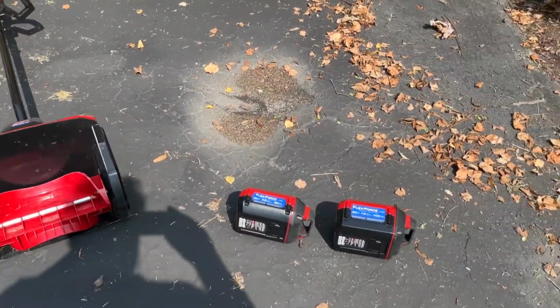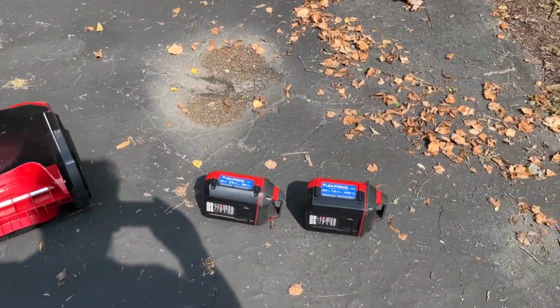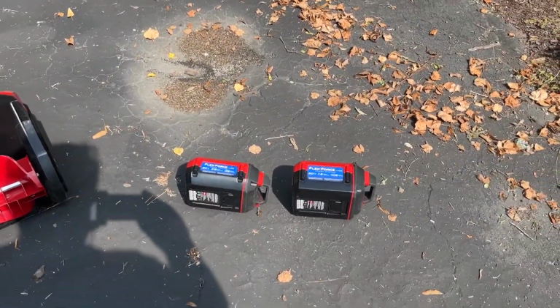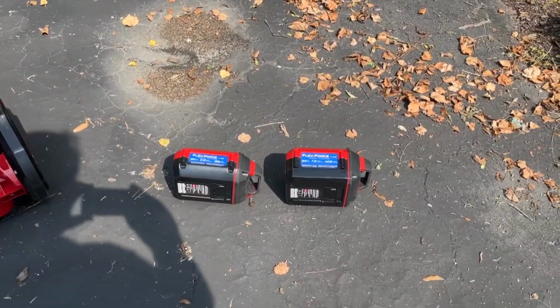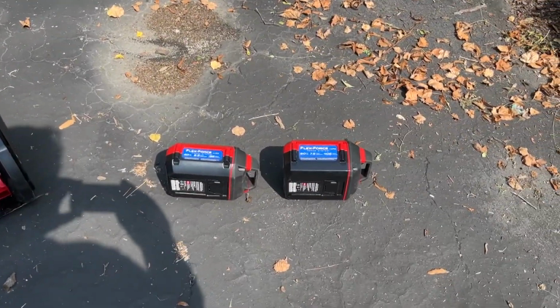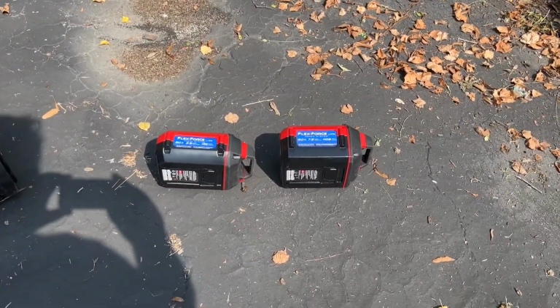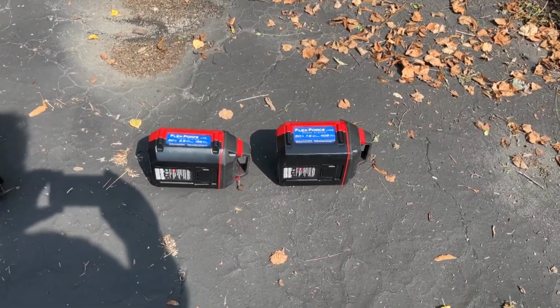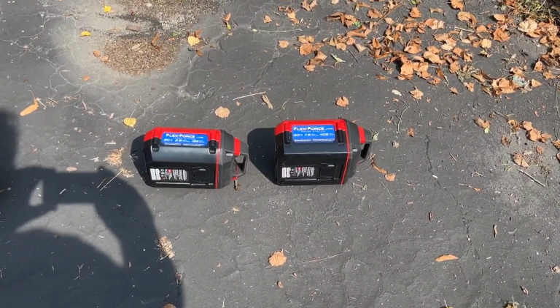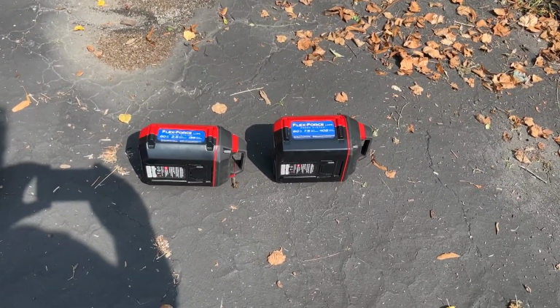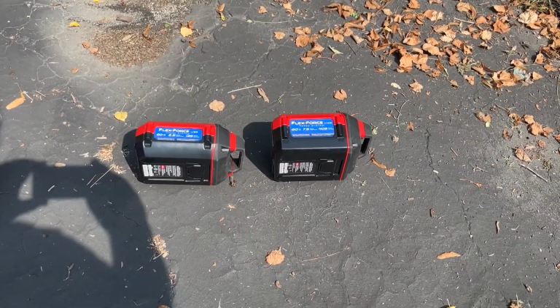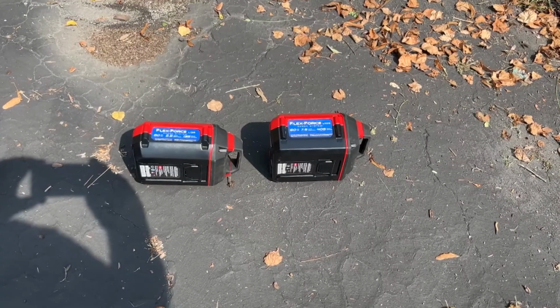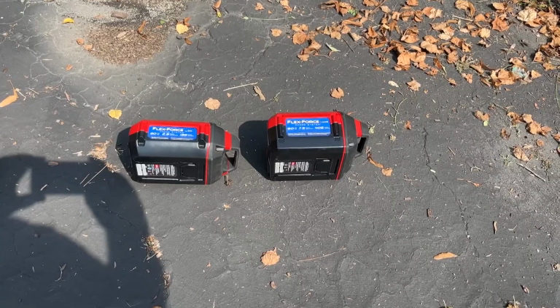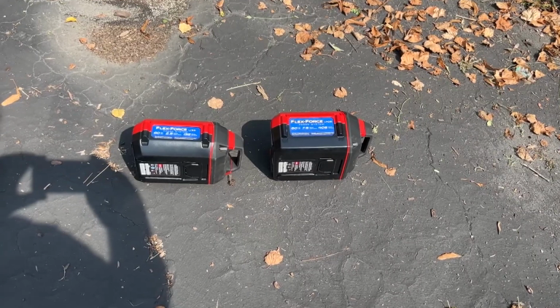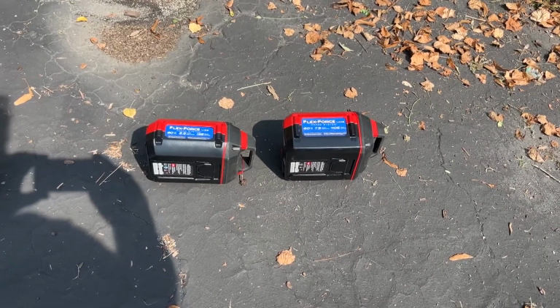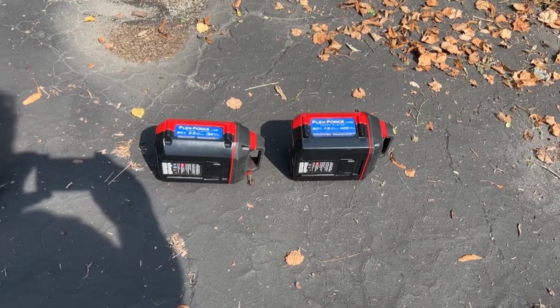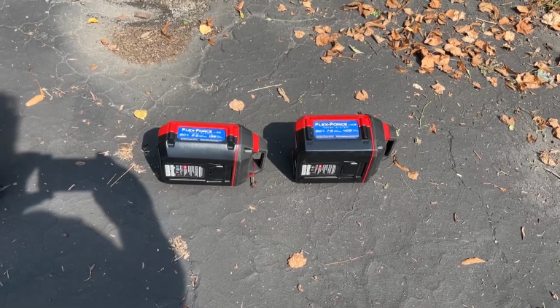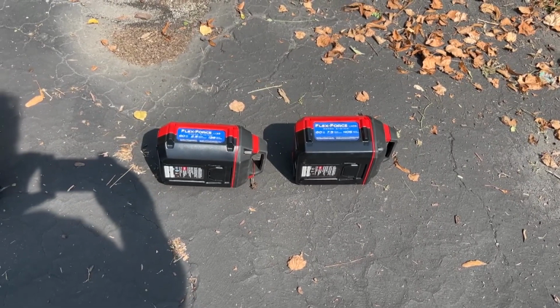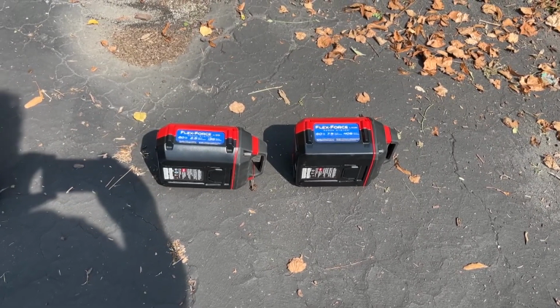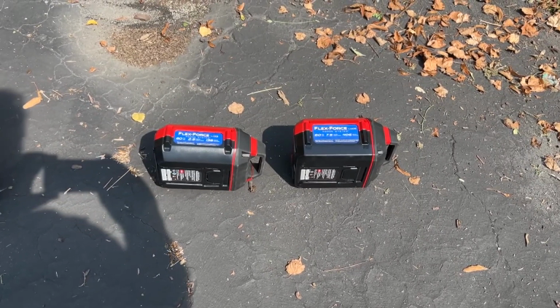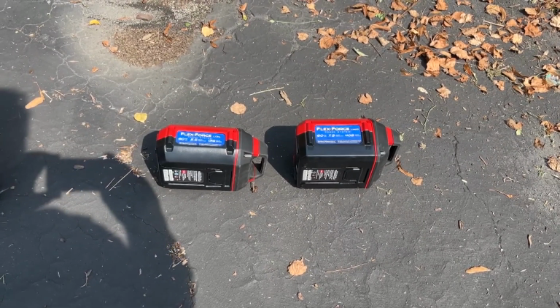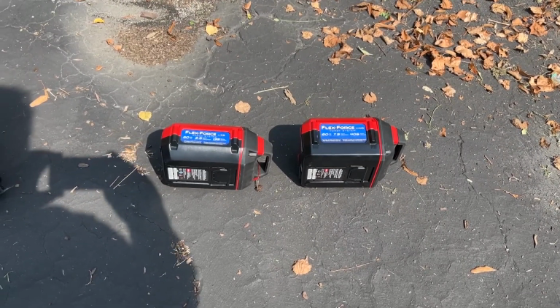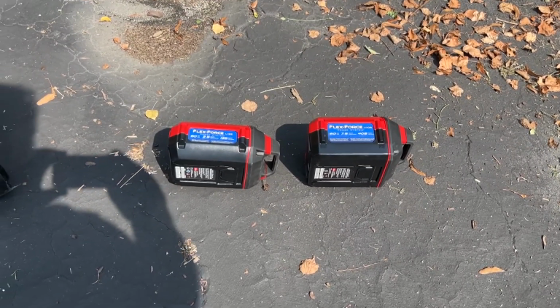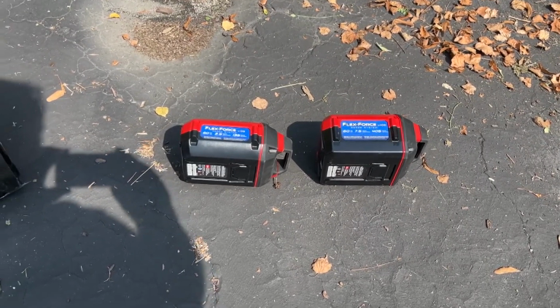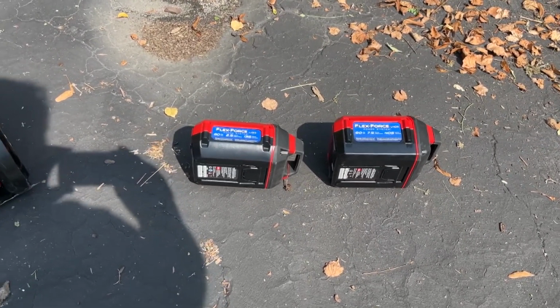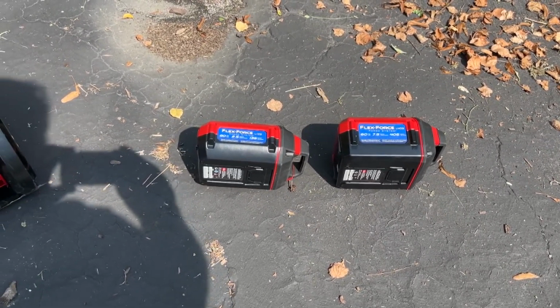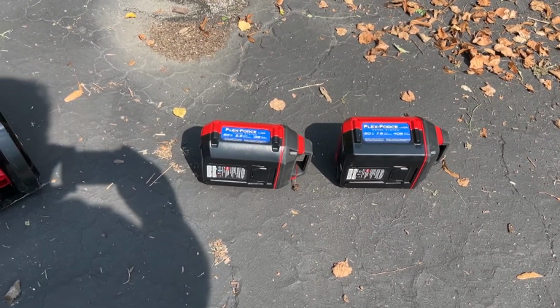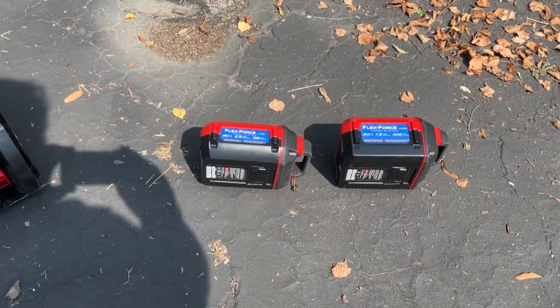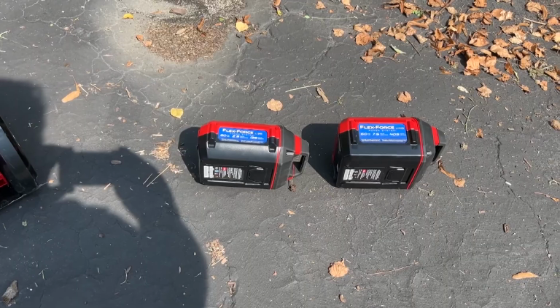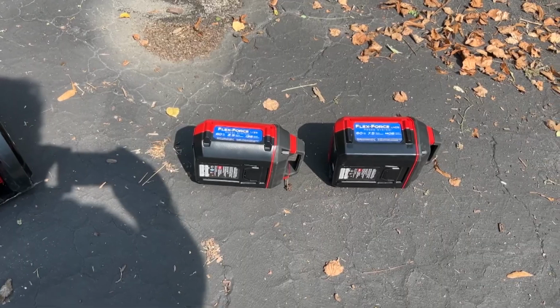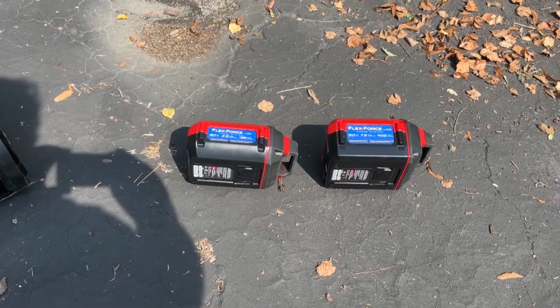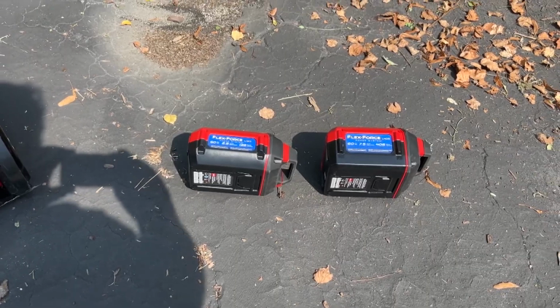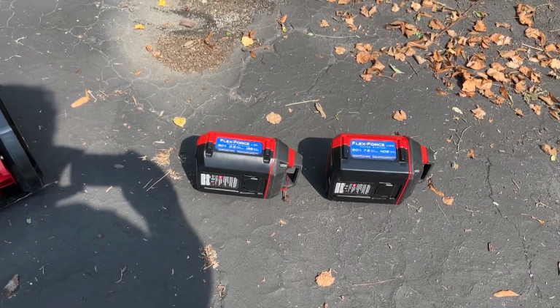These are the batteries. The Snow Thrower came with the larger battery. Most of the other ones, the smaller ones, come with this smaller battery.